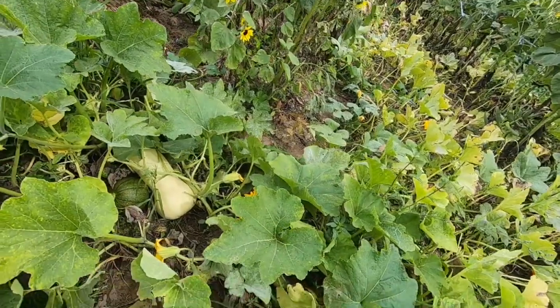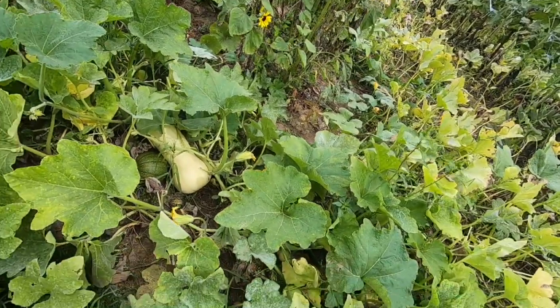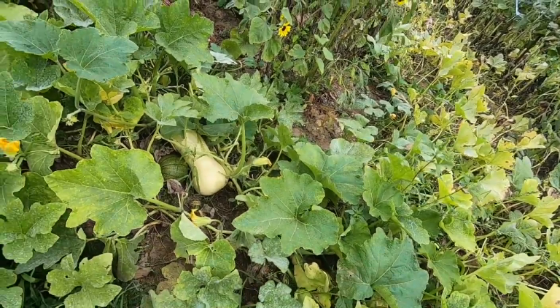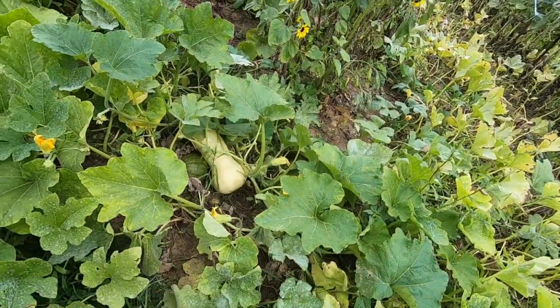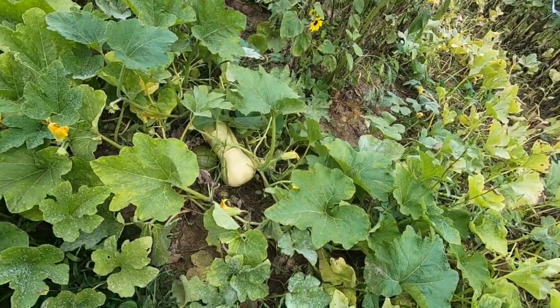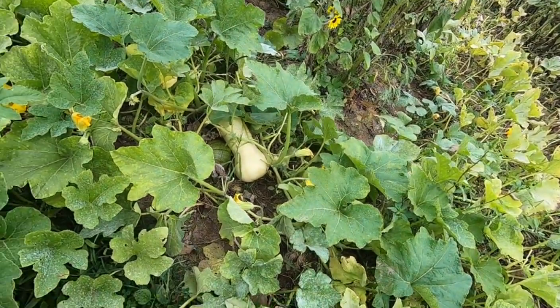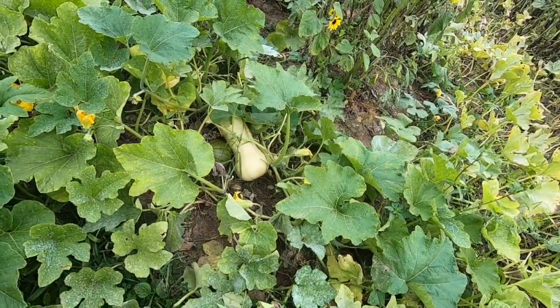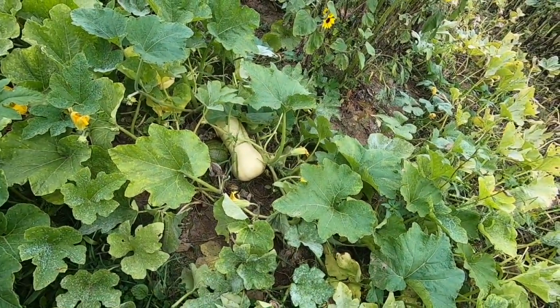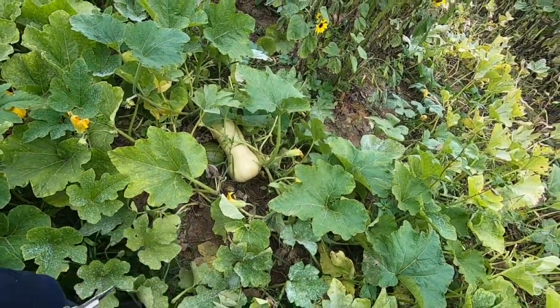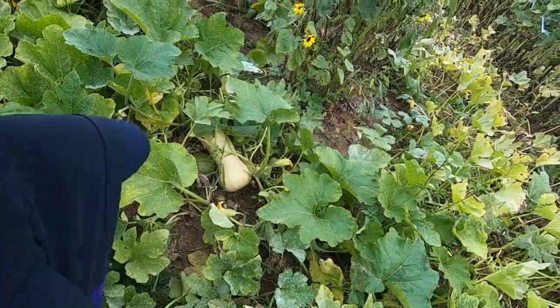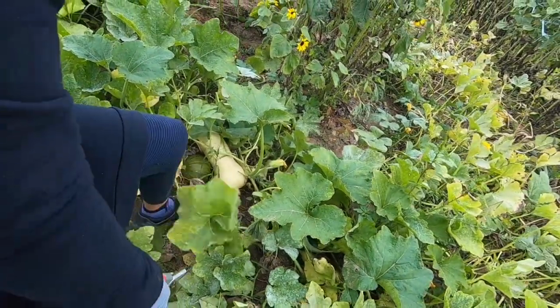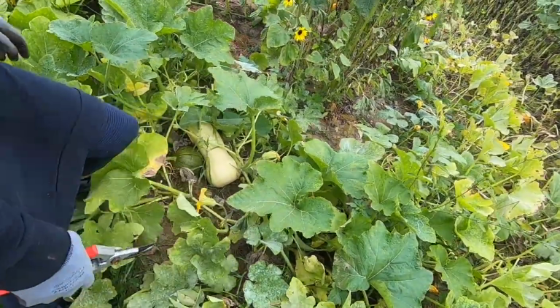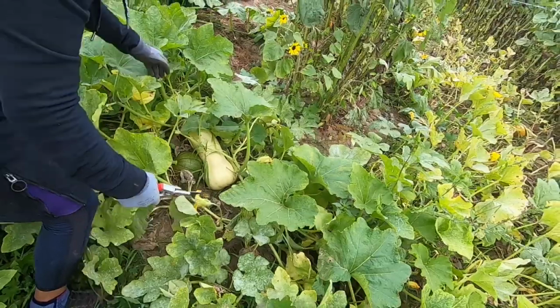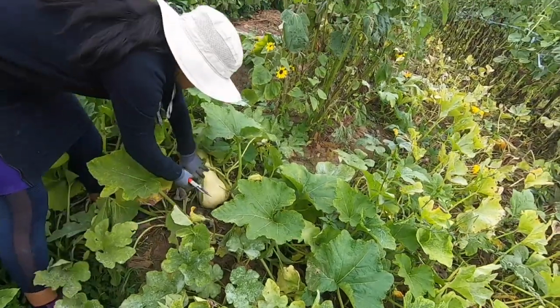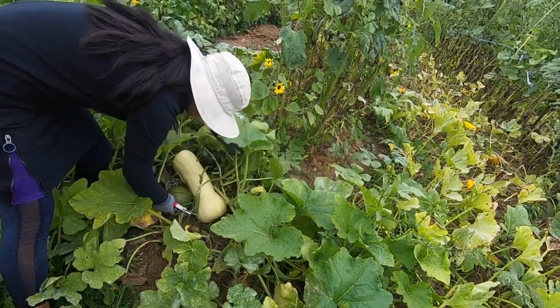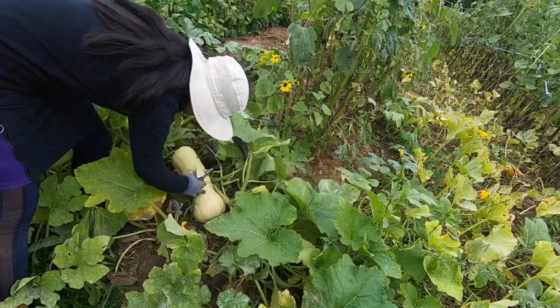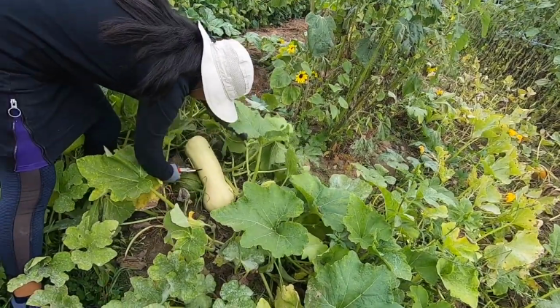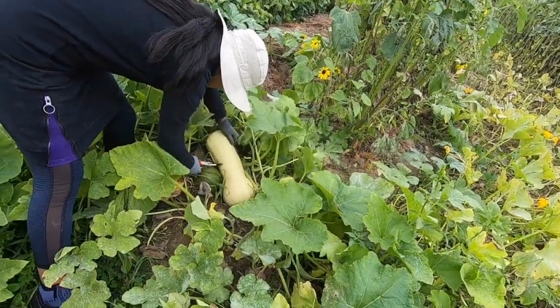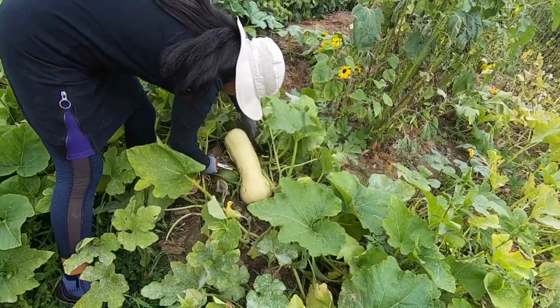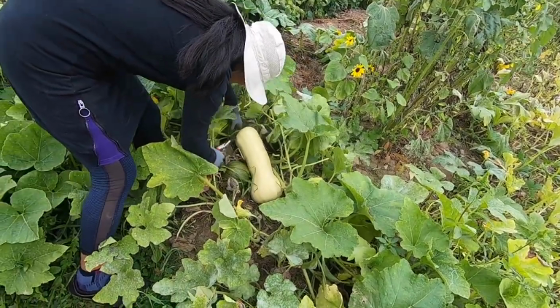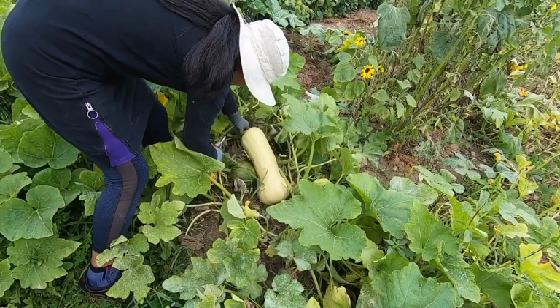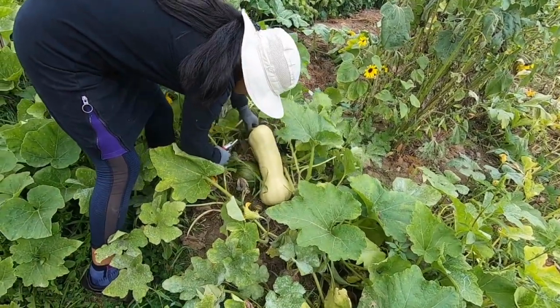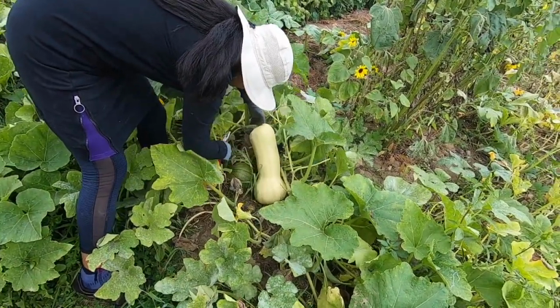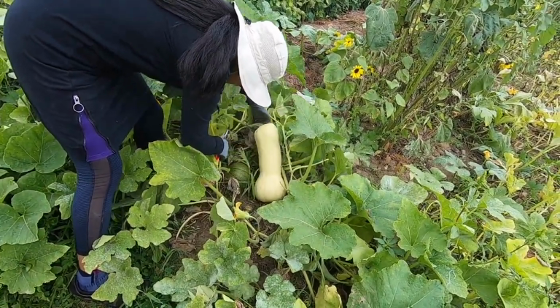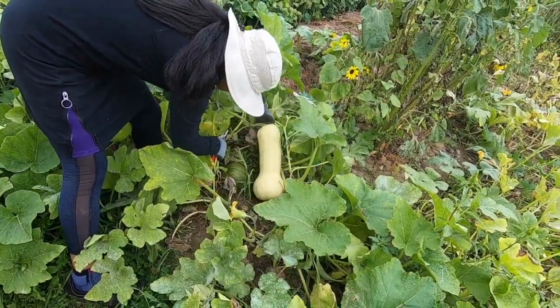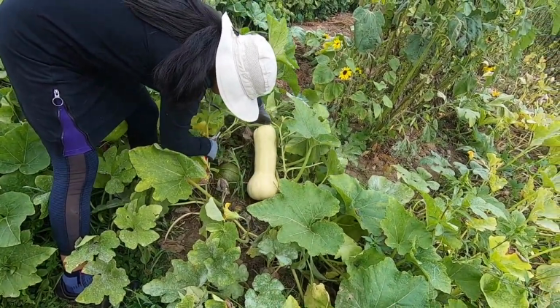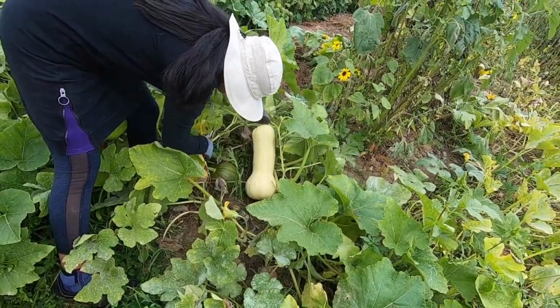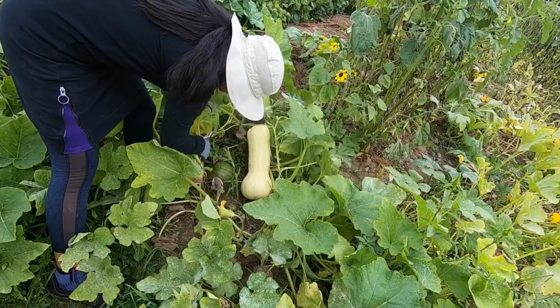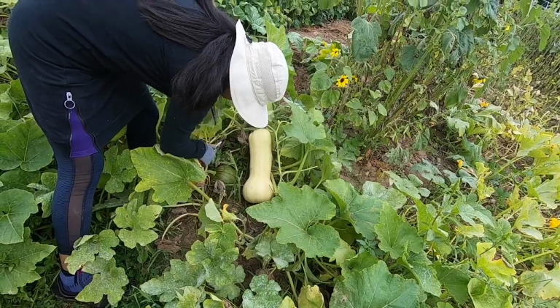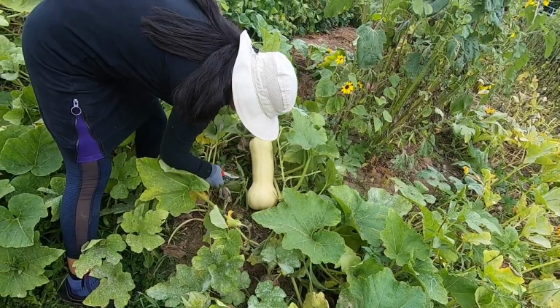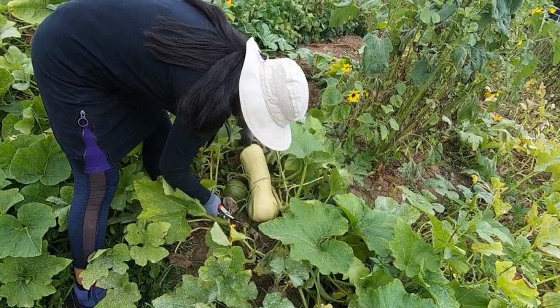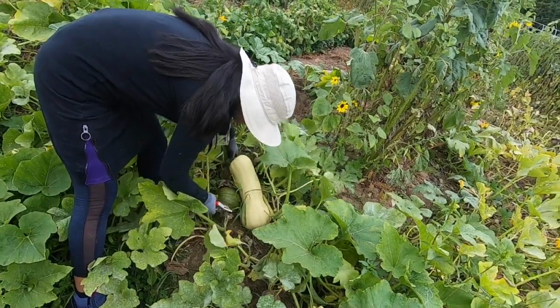Then there's a huge one — that one is not ready yet. Is it gonna get bigger? Can you leave it to get bigger if it's still green? It won't get bigger anymore — it needs to ripen a little bit more.